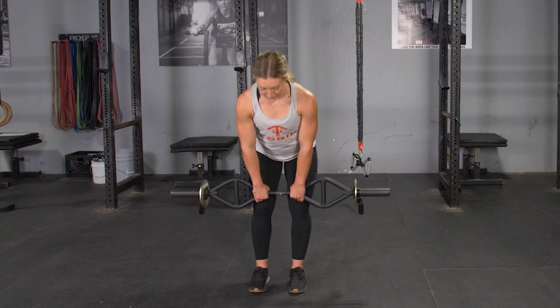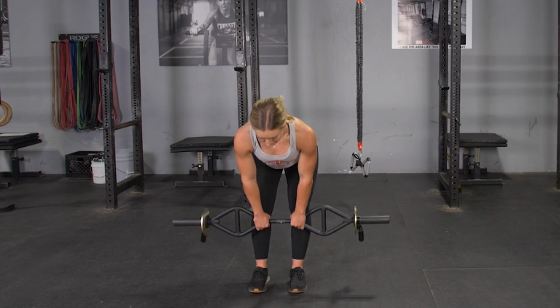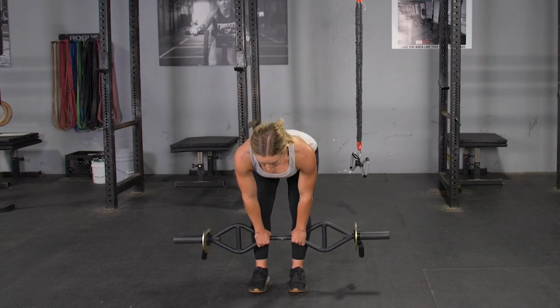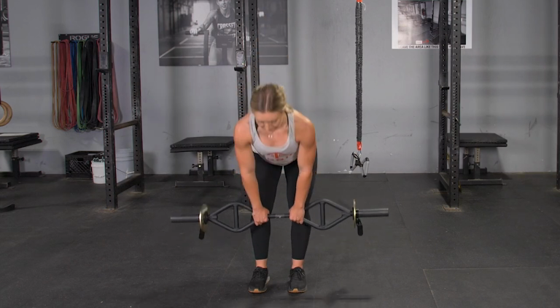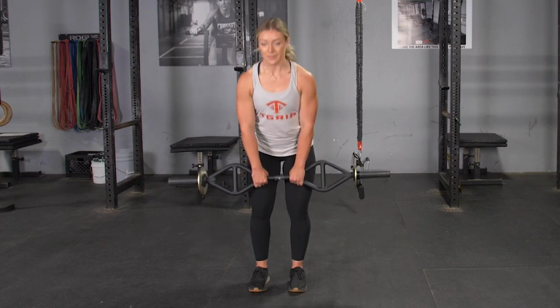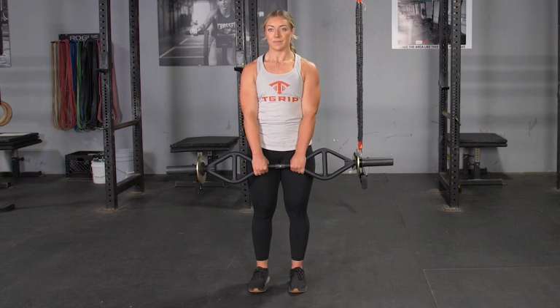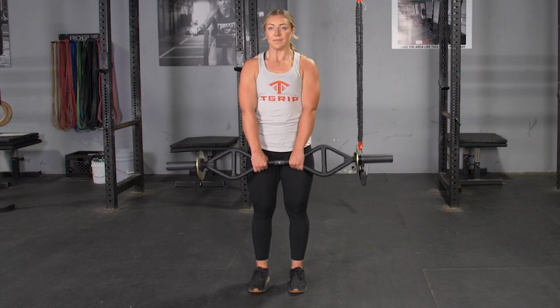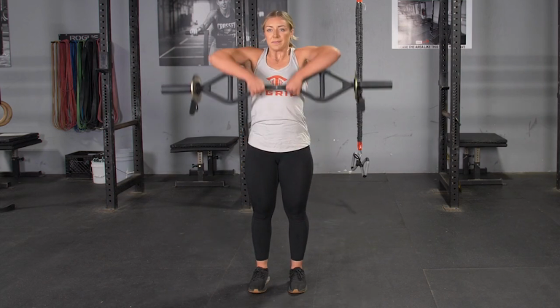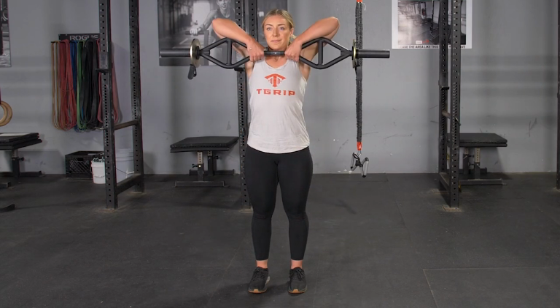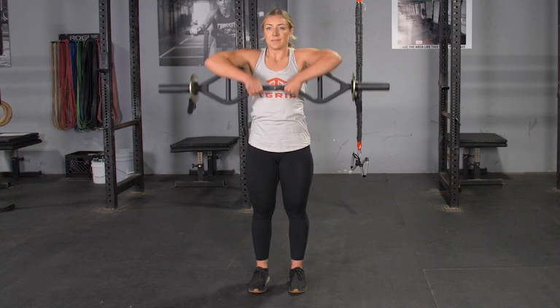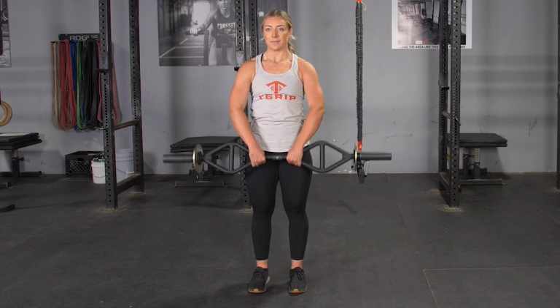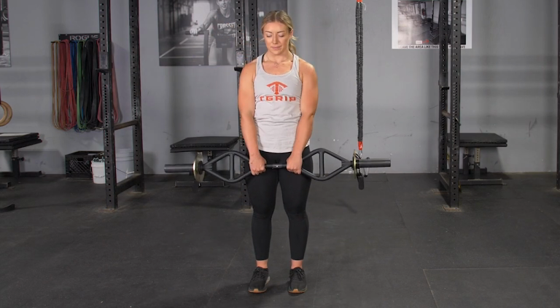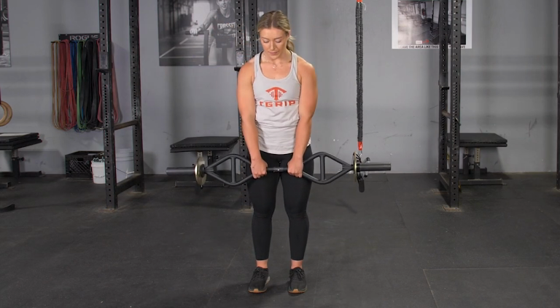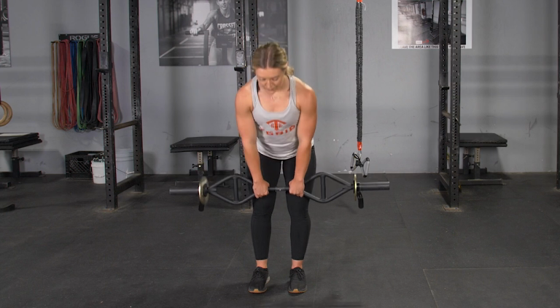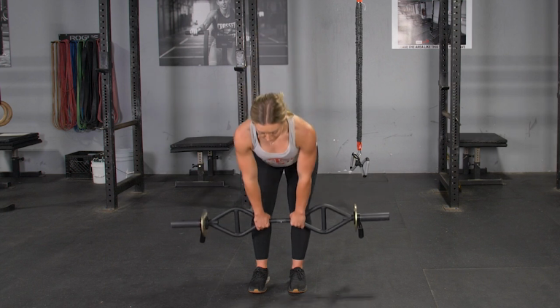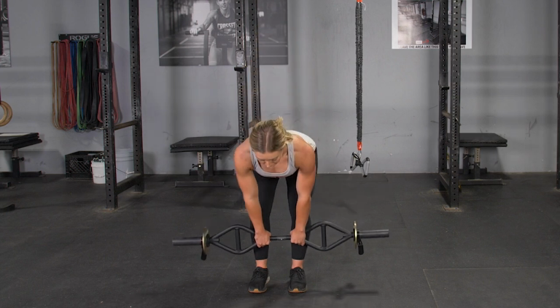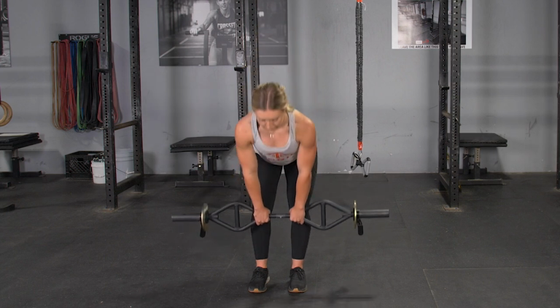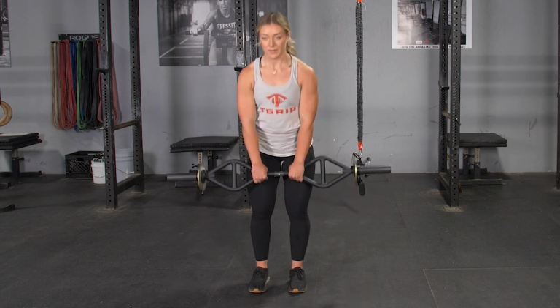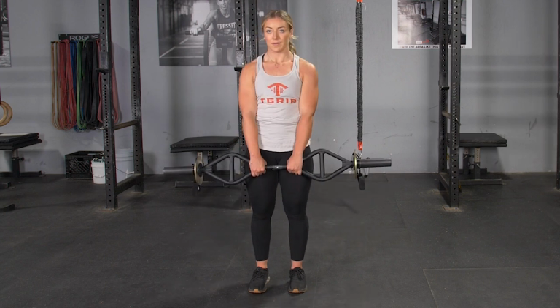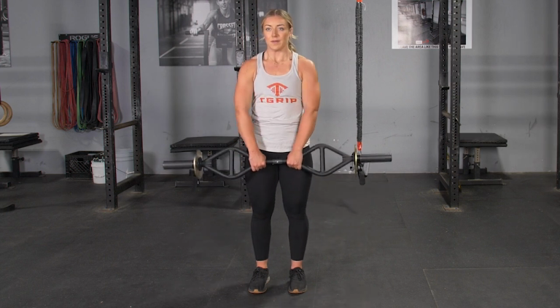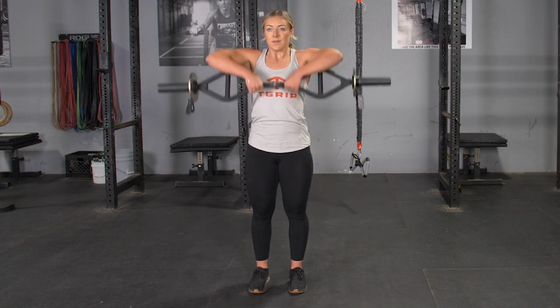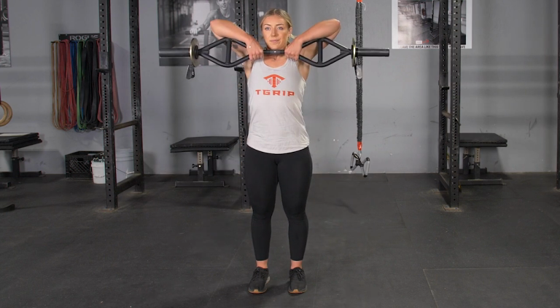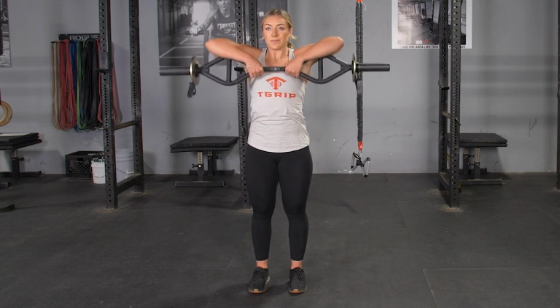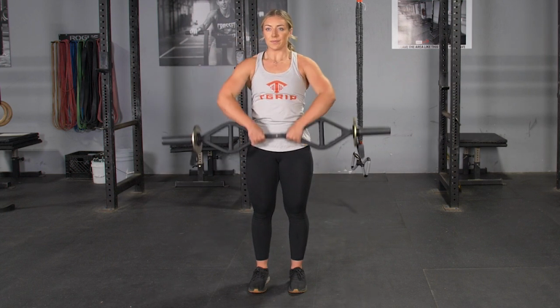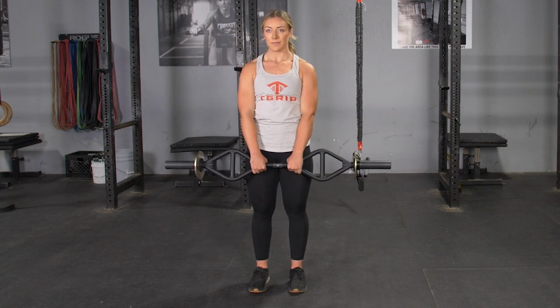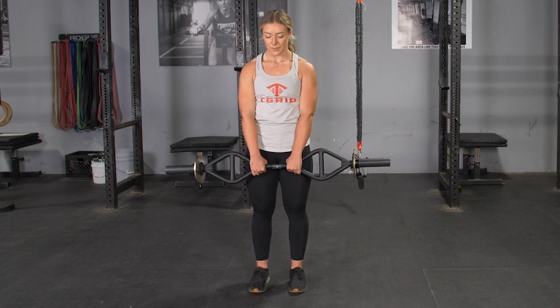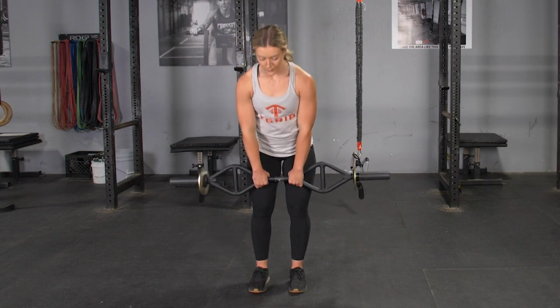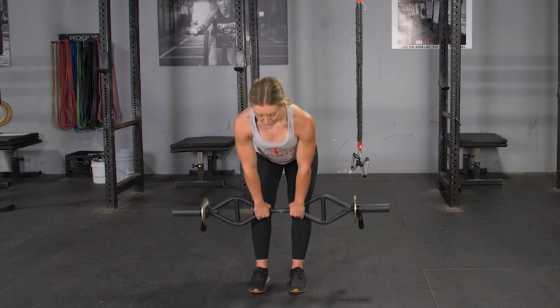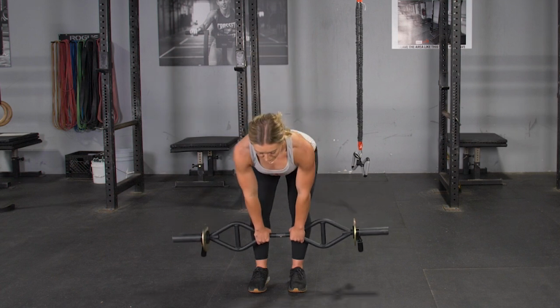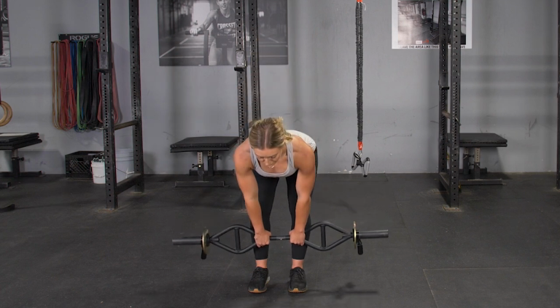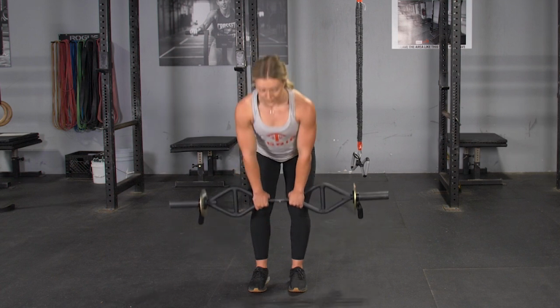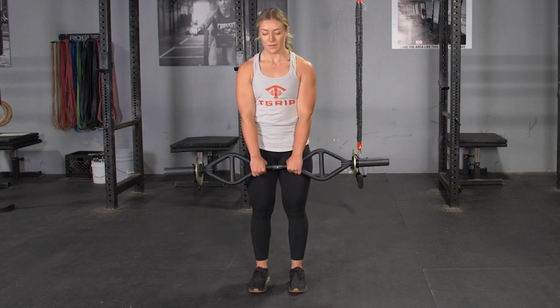To complete the RDL to Upright Row exercise, begin standing in an upright position with your feet about hip width apart. Grasp your T-grip bar with a center grip, arms extended down in front of you.